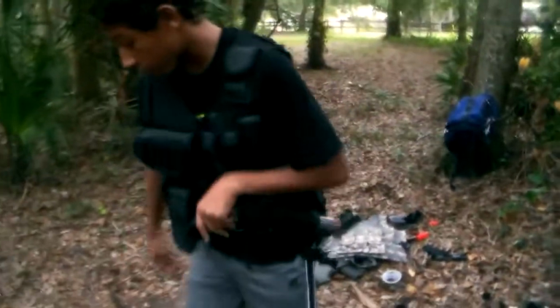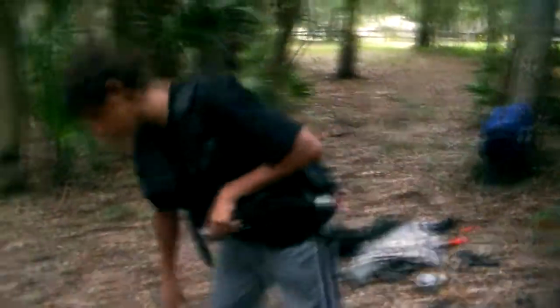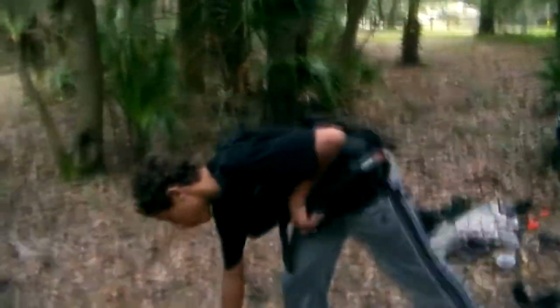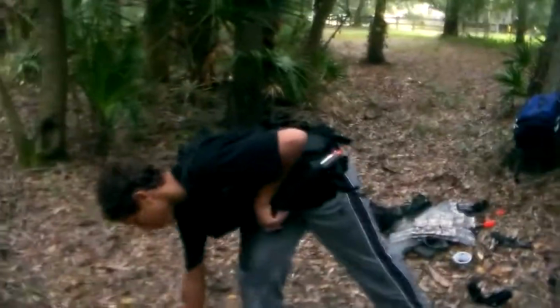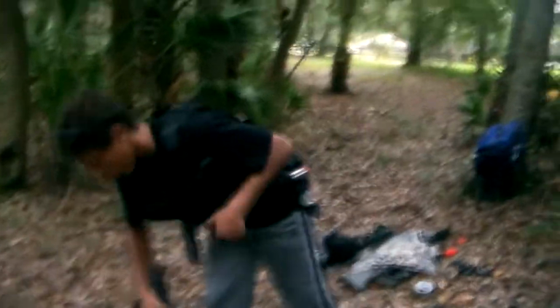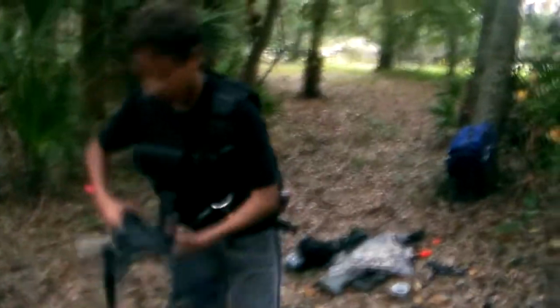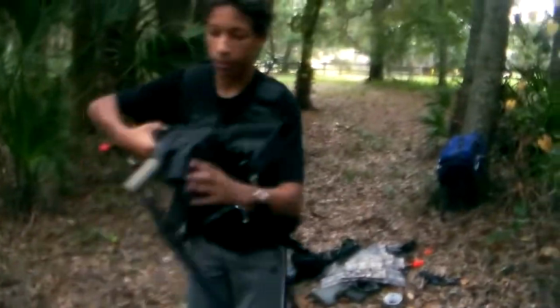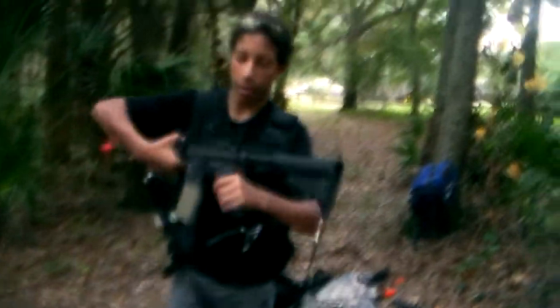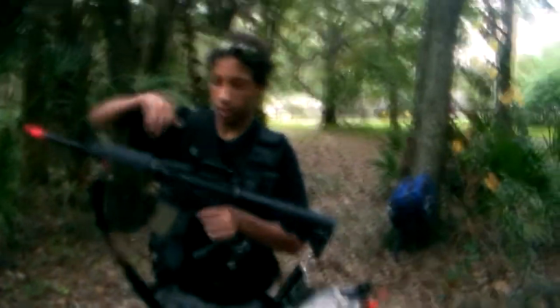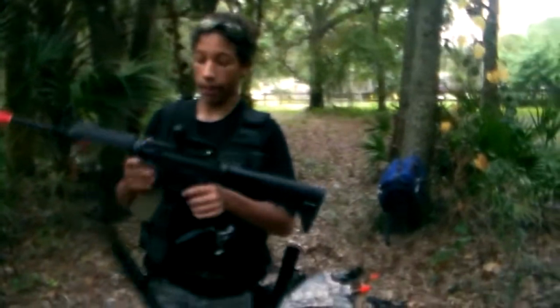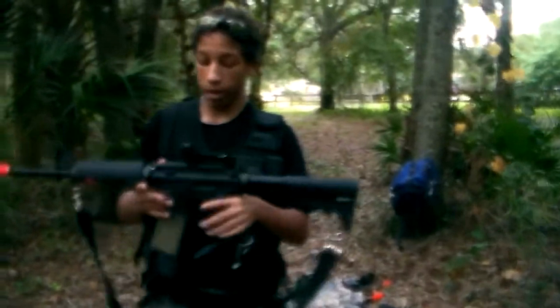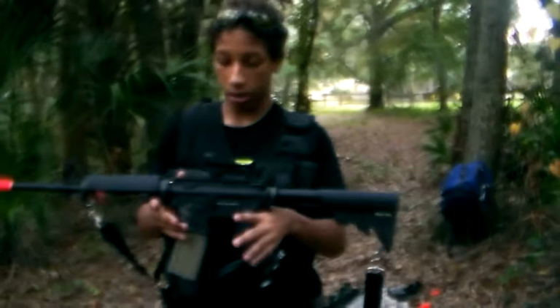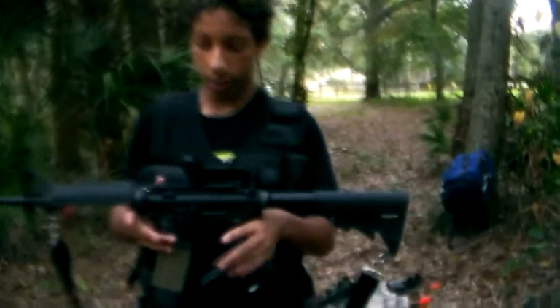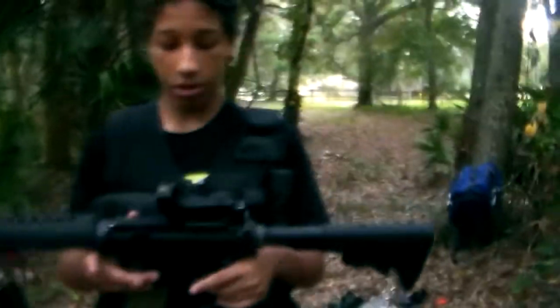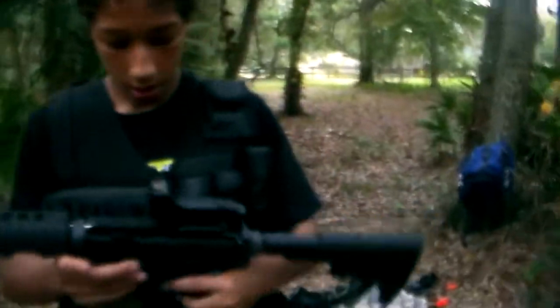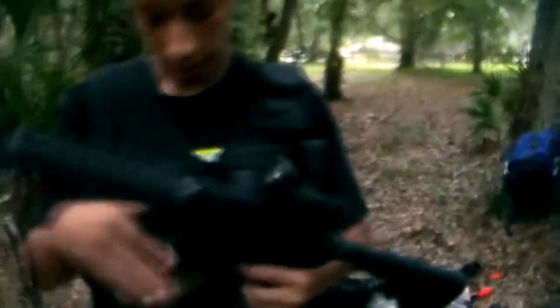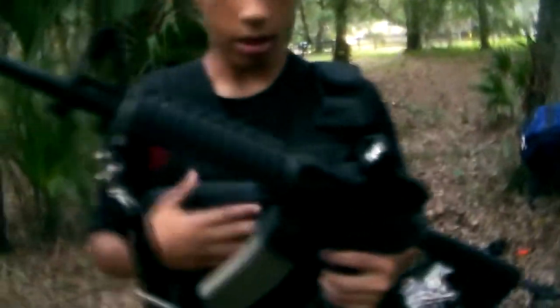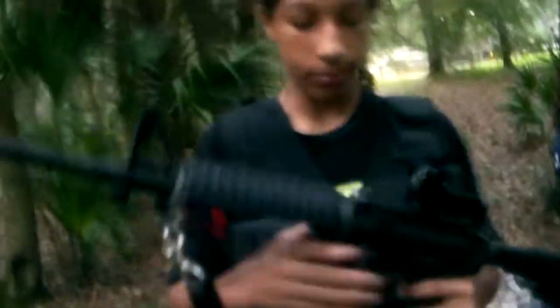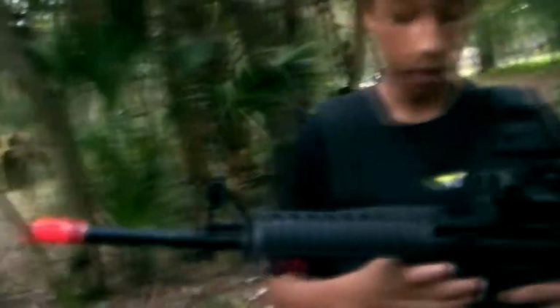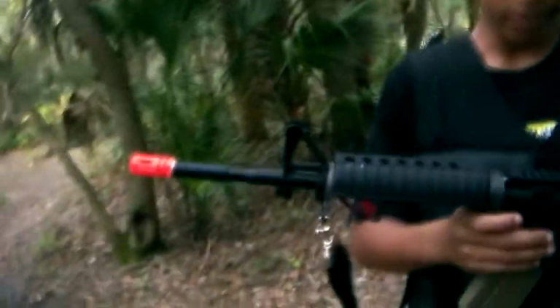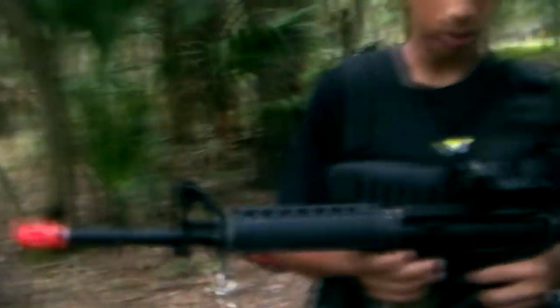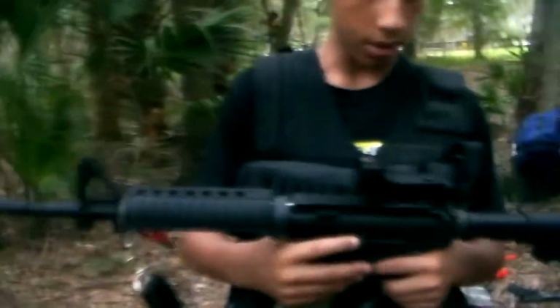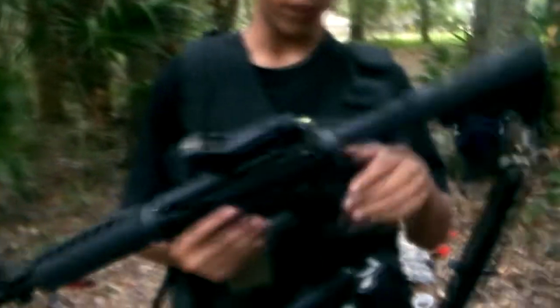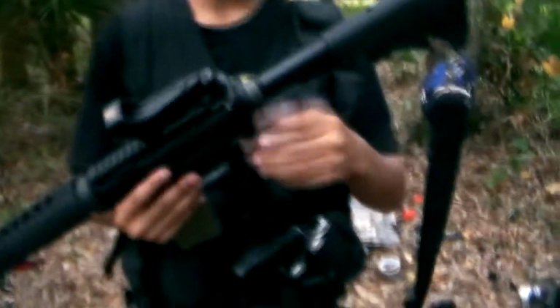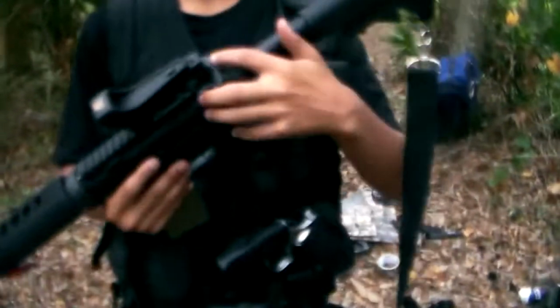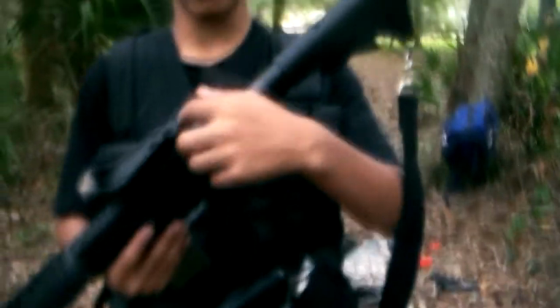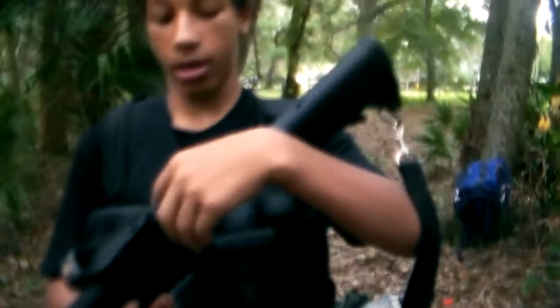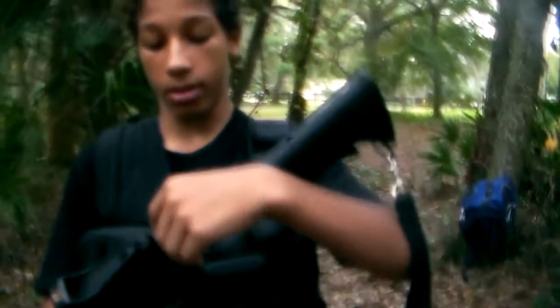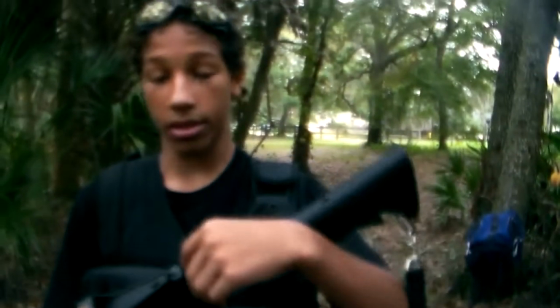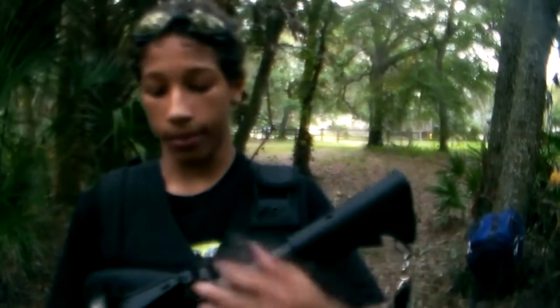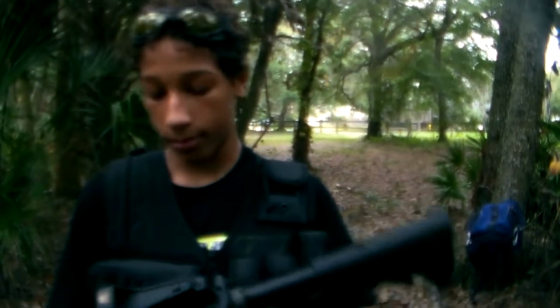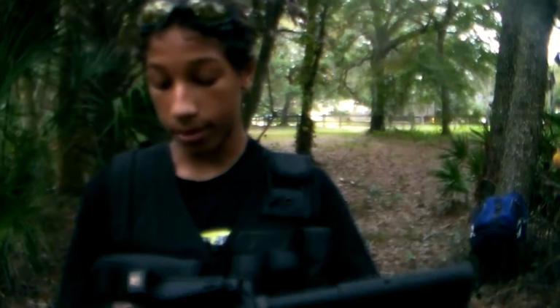This was the review of the WE Tactical M4A1 non-RIS edition and my combat vest. Alright, you guys like, comment, subscribe, and I'll see you next time. Peace.